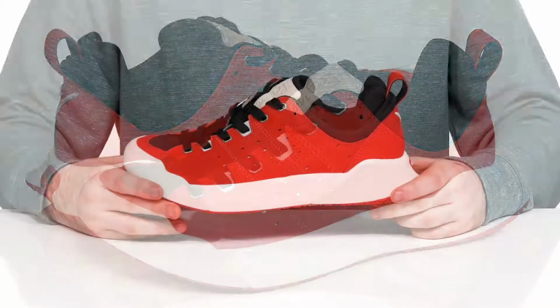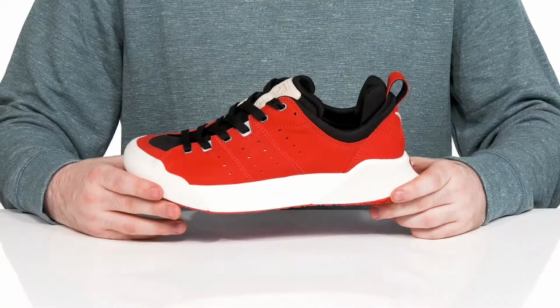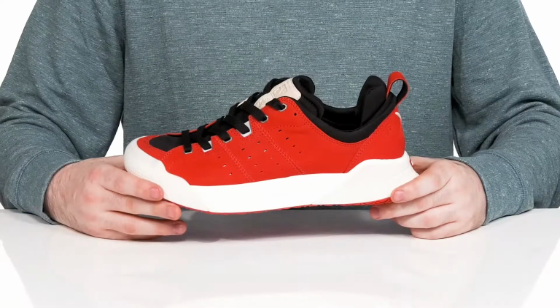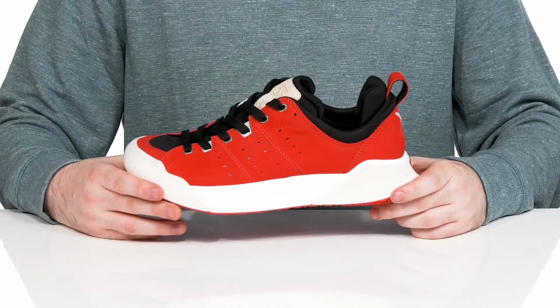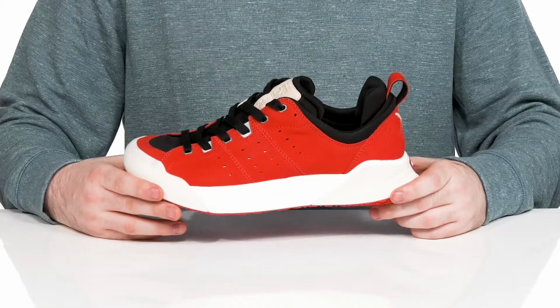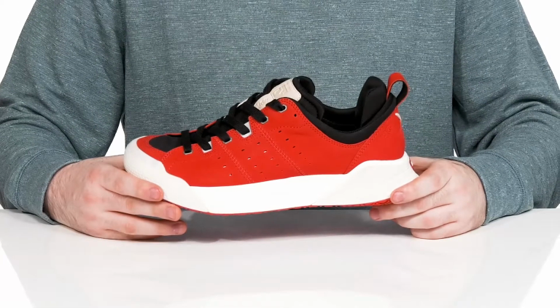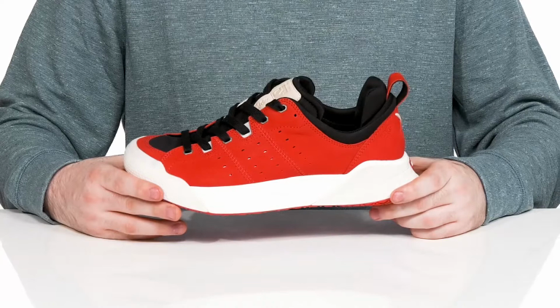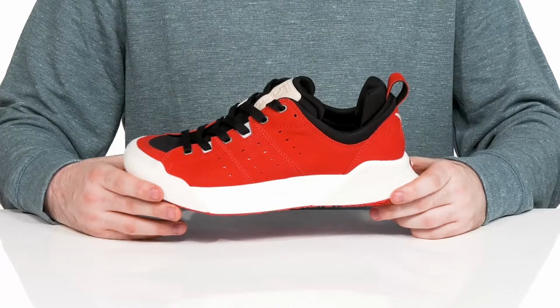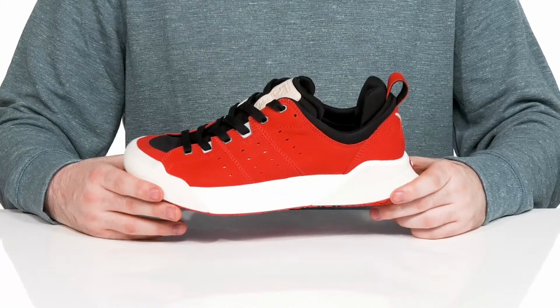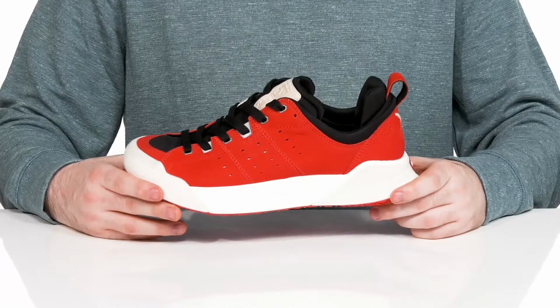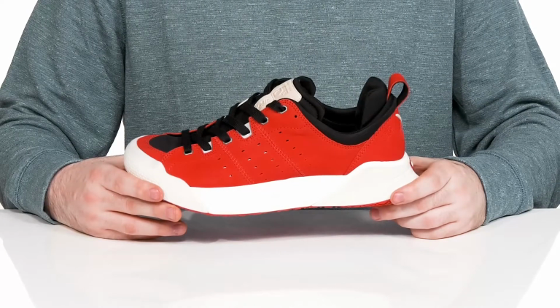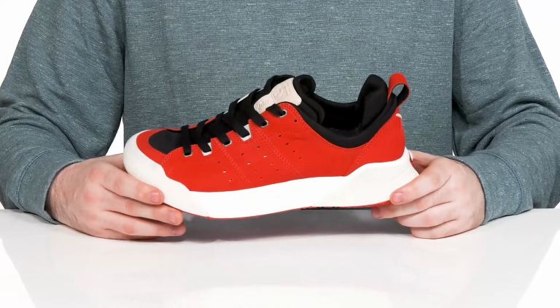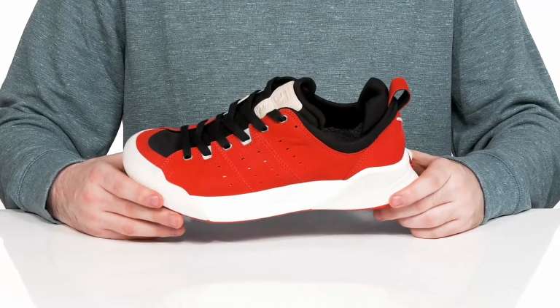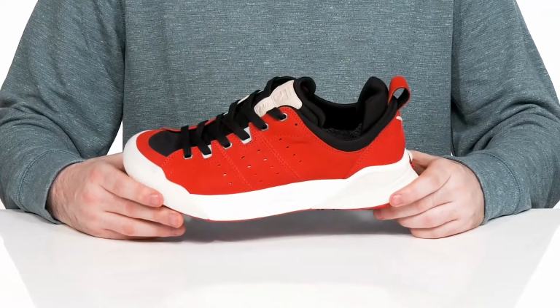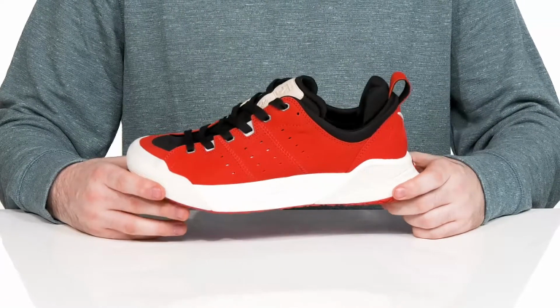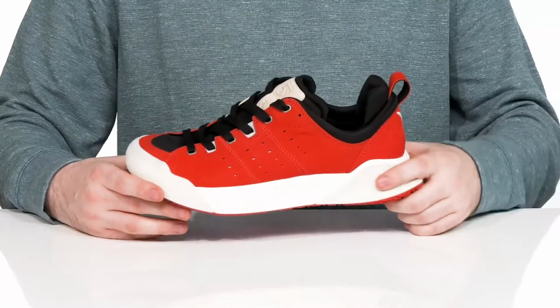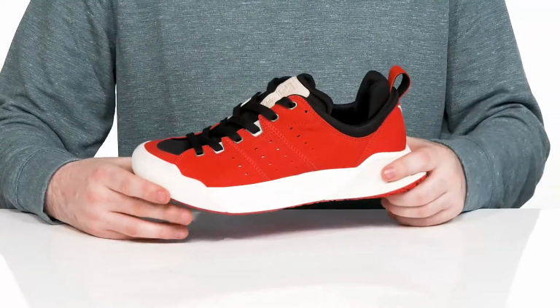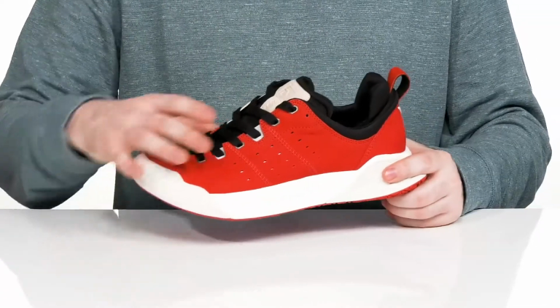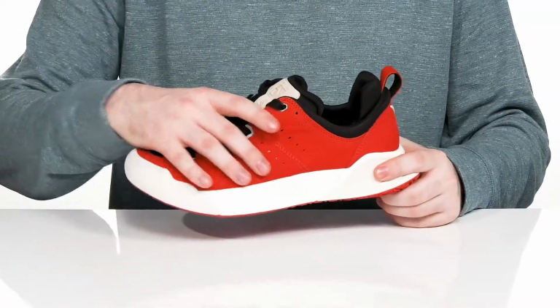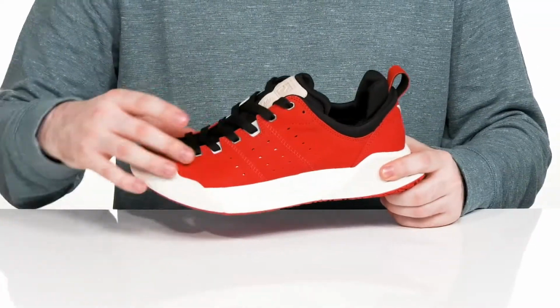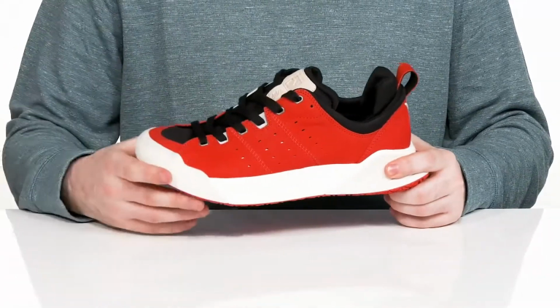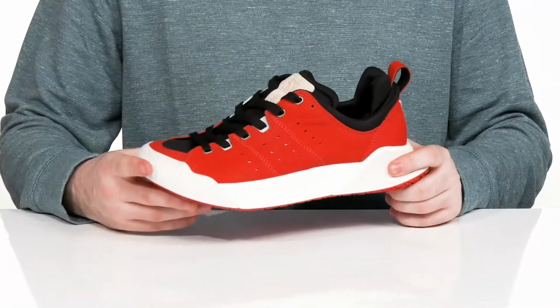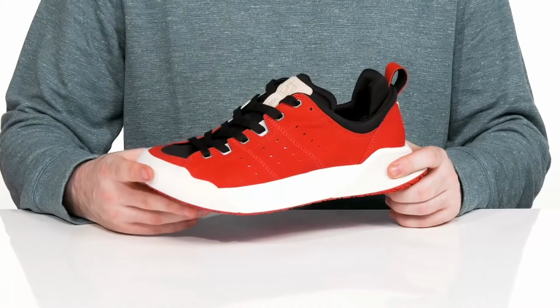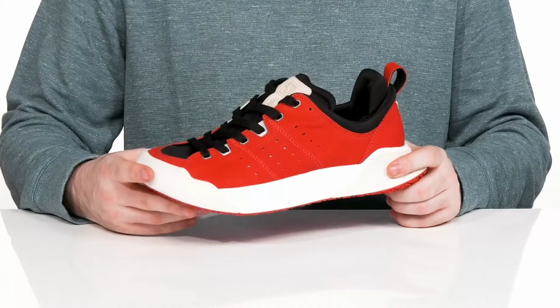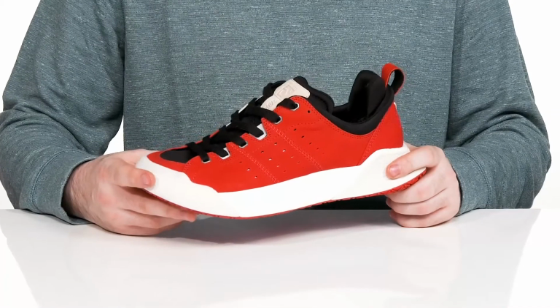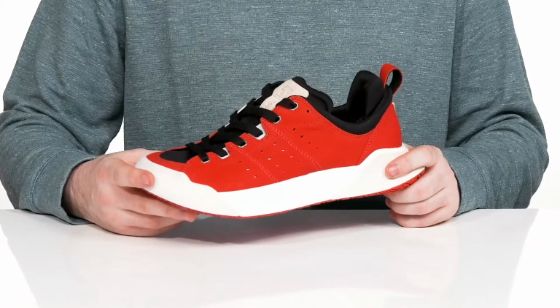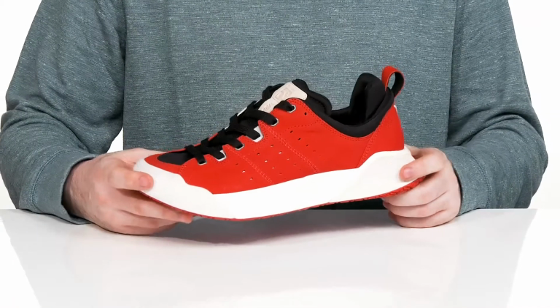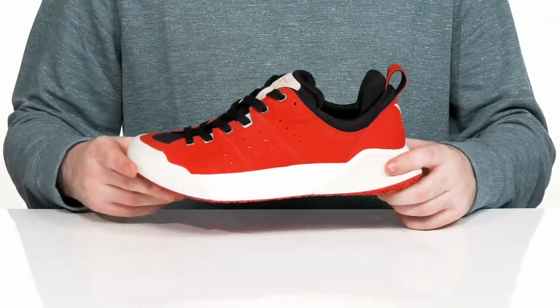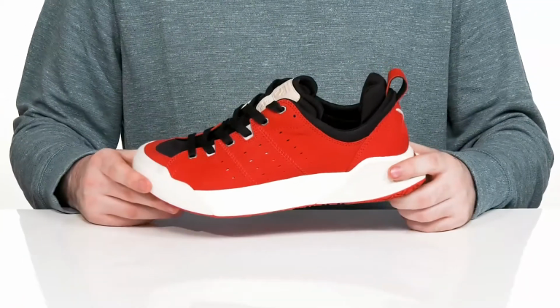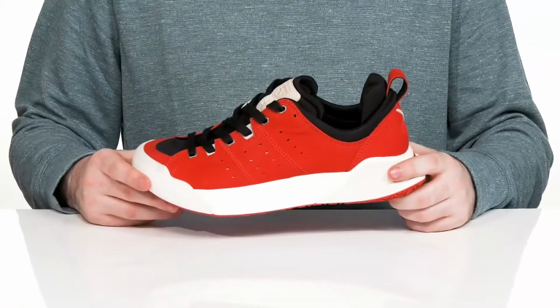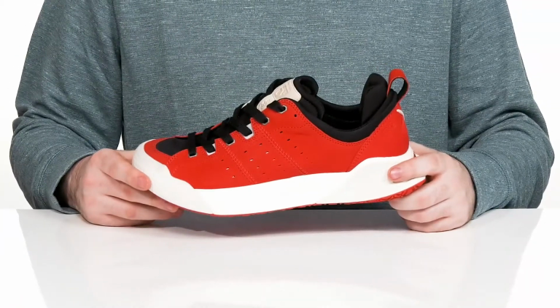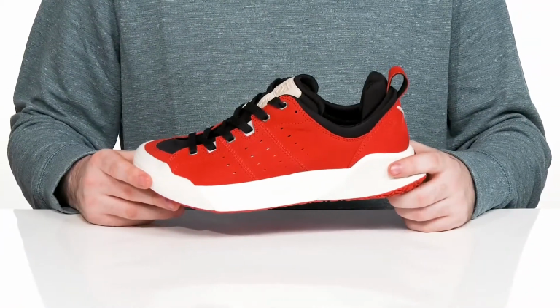This durable silhouette from Decker's X-Lab will keep you on the move while you're looking fresh. The upper is made with a soft nubuck leather with some textile underlays to keep it breathable and durable.